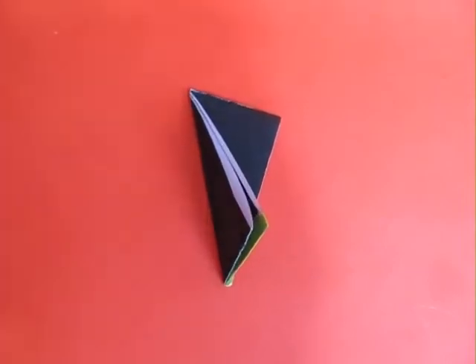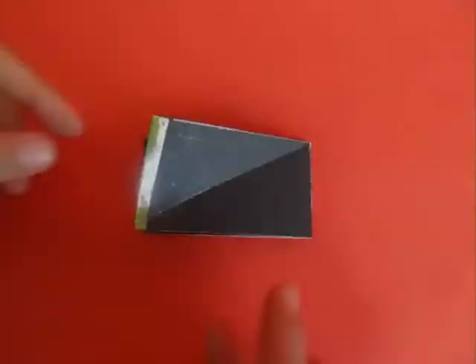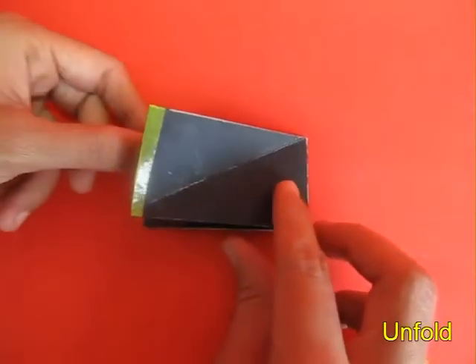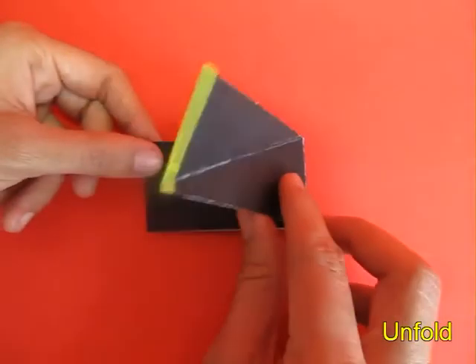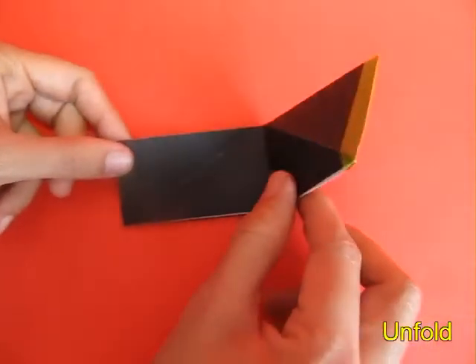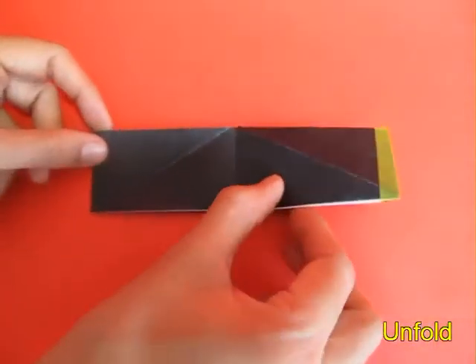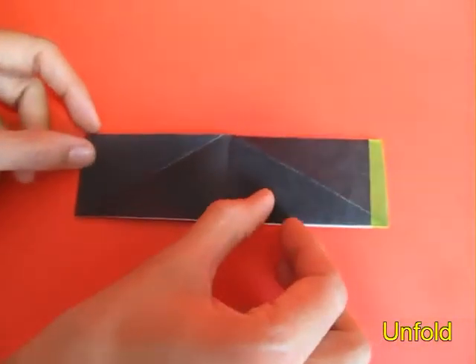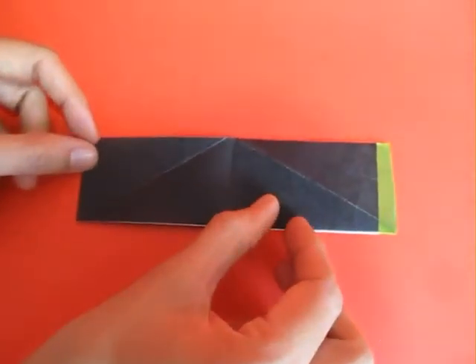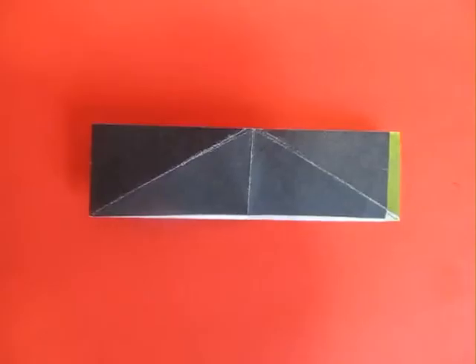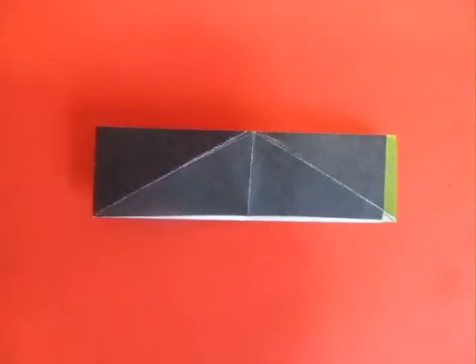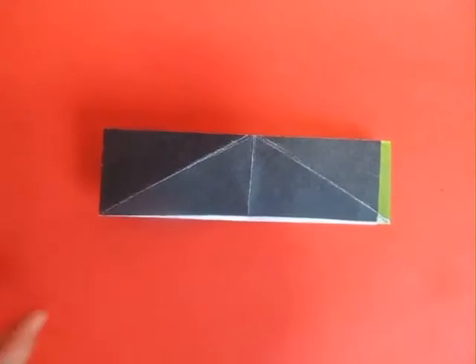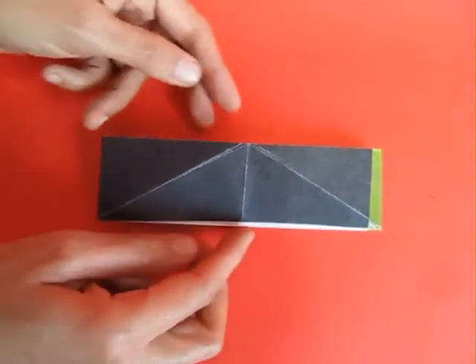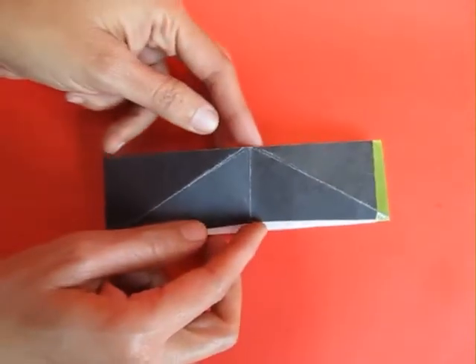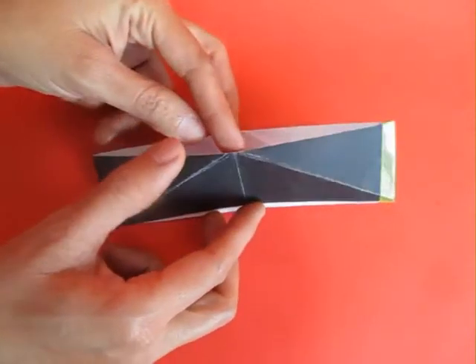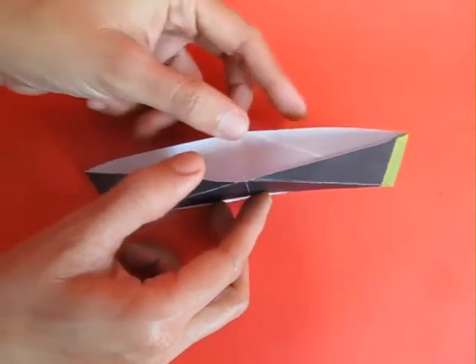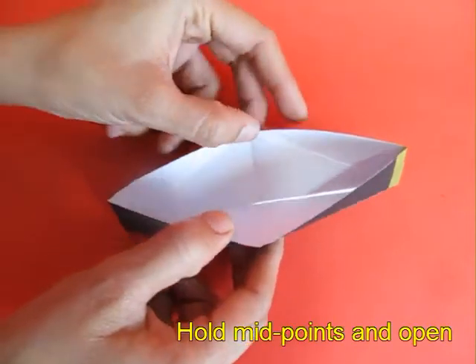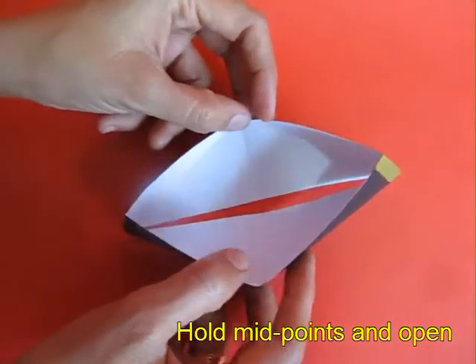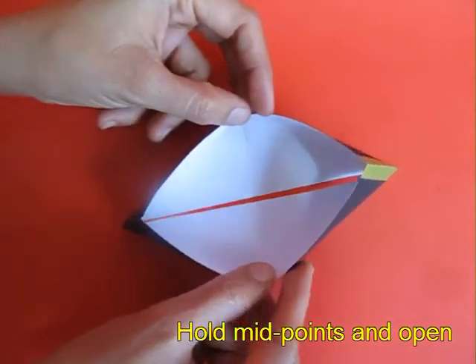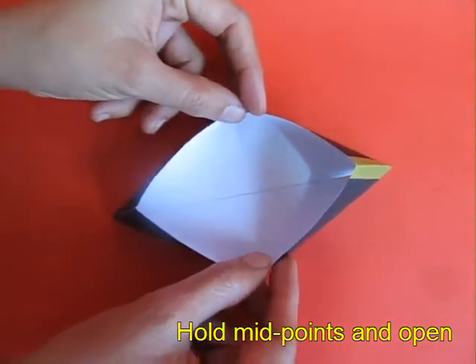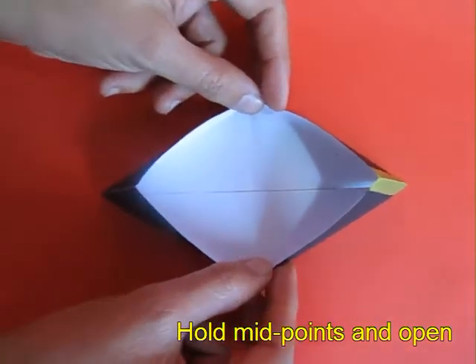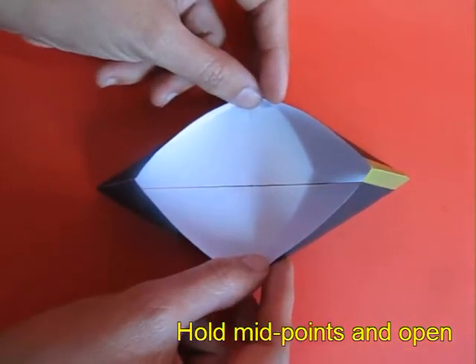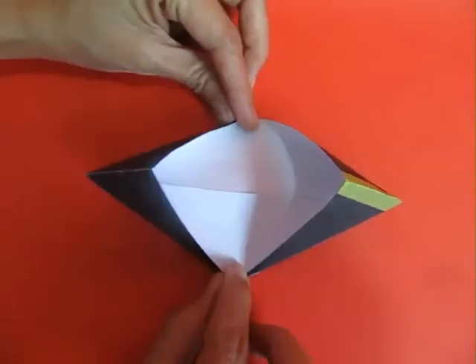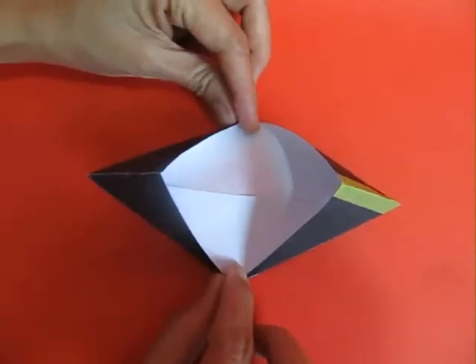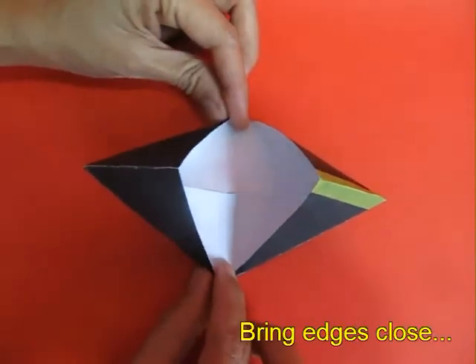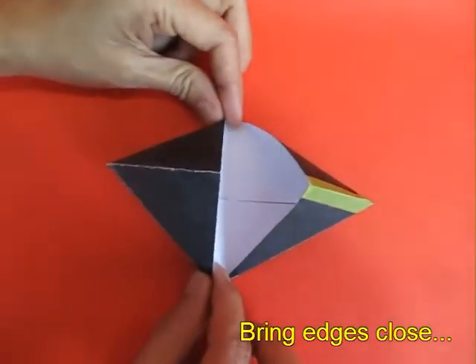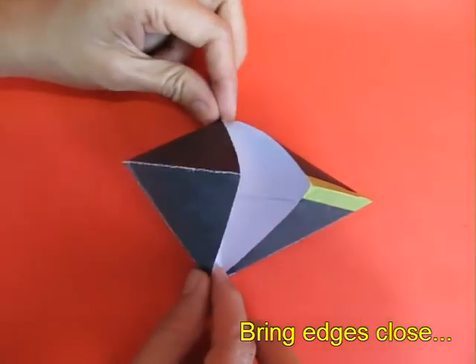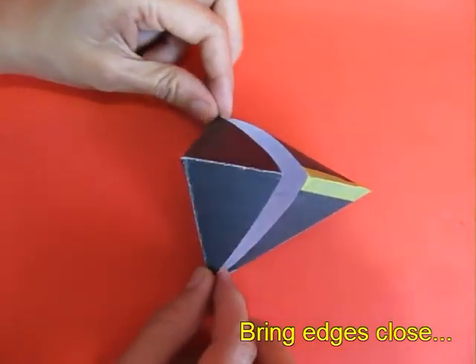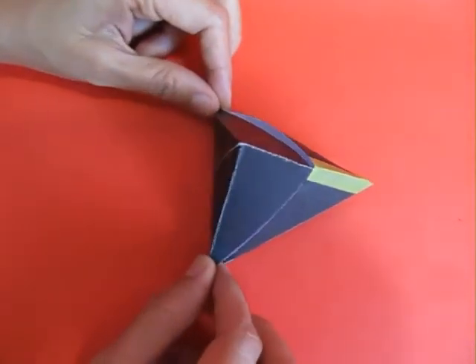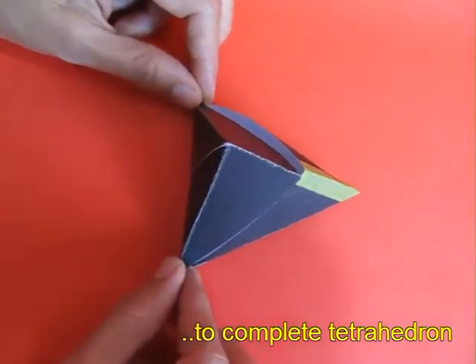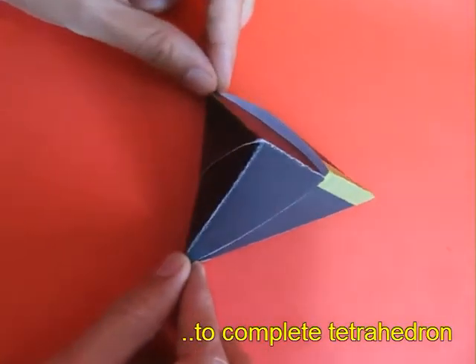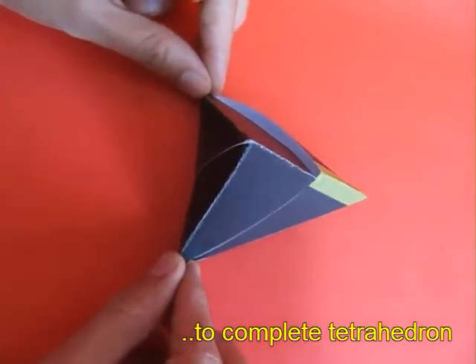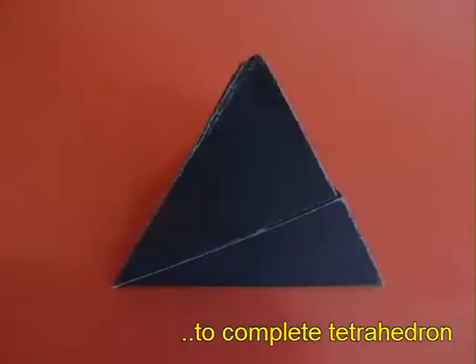Now open the strip and with both hands open it like a boat. You will see it wide inside, and if you just press it, it surprisingly becomes a tetrahedron.